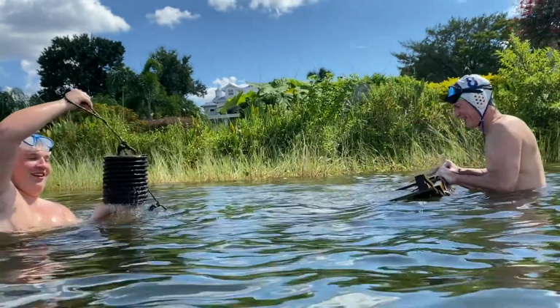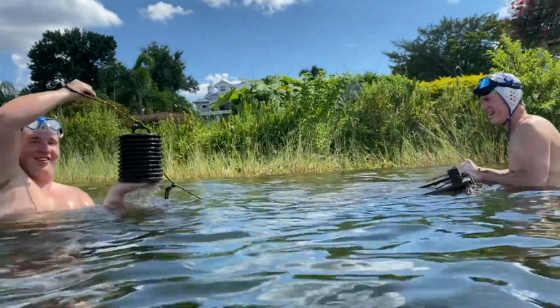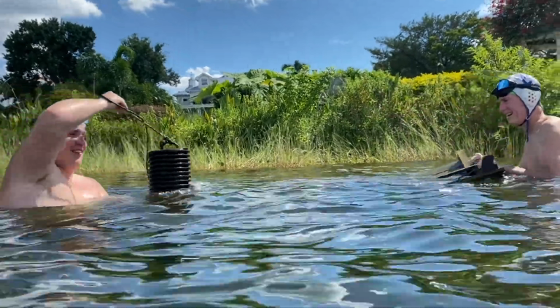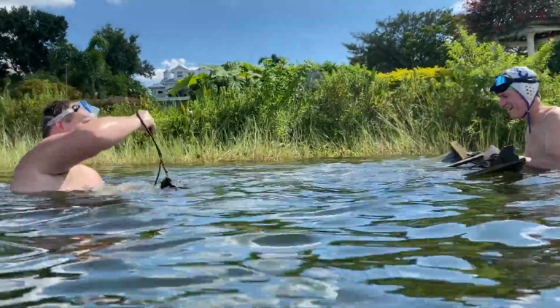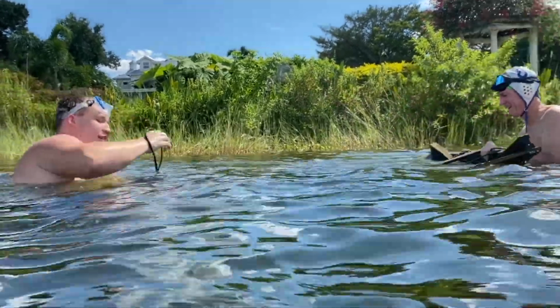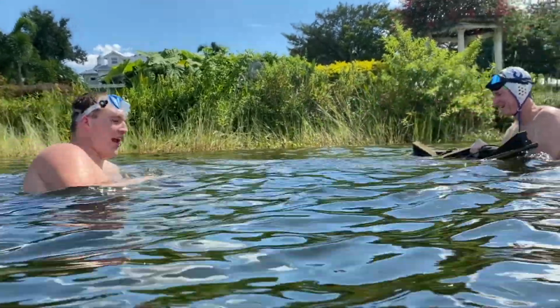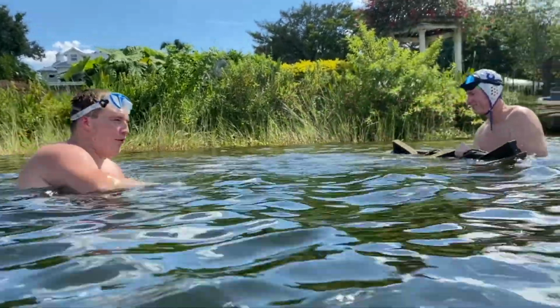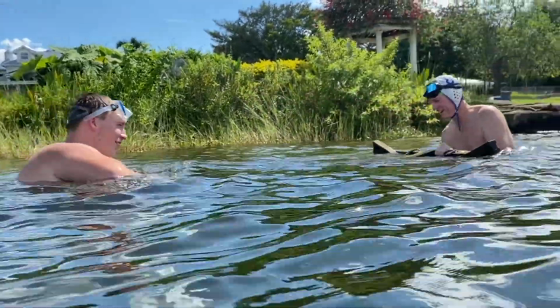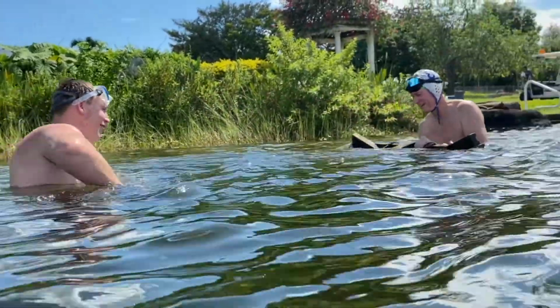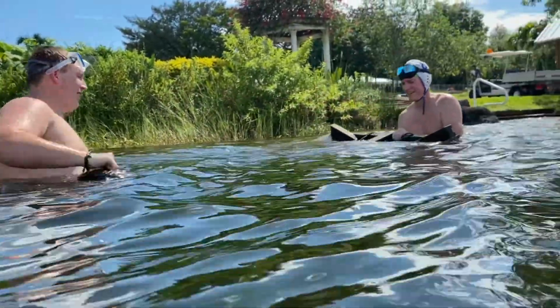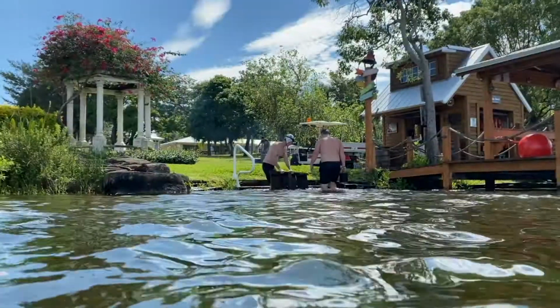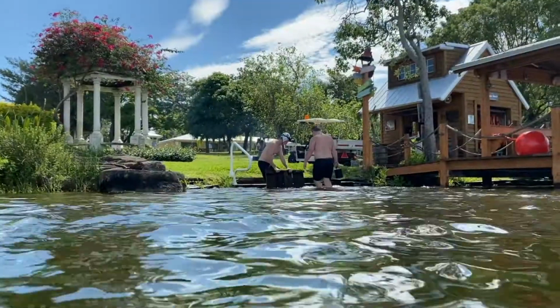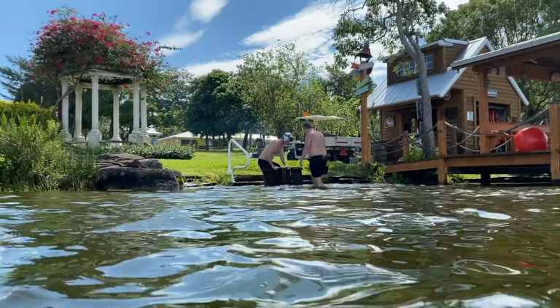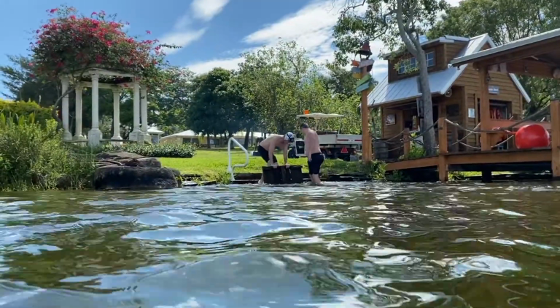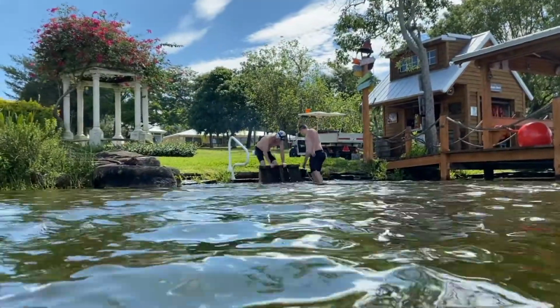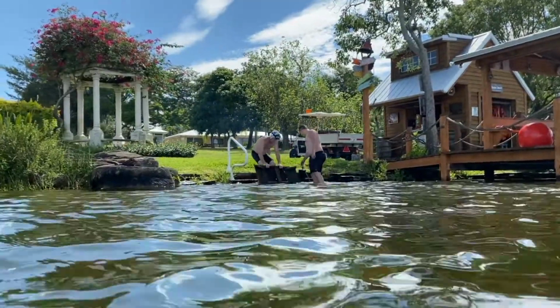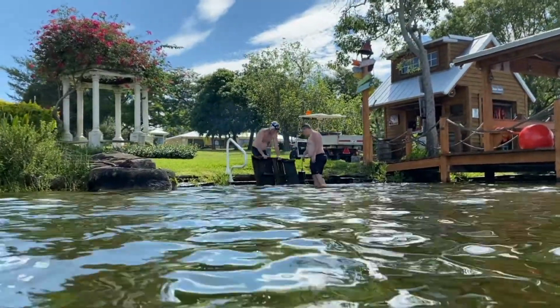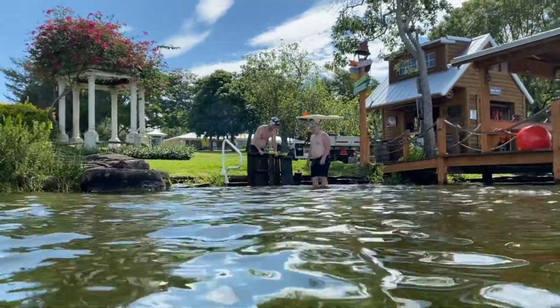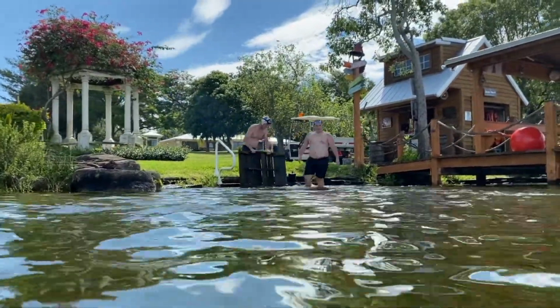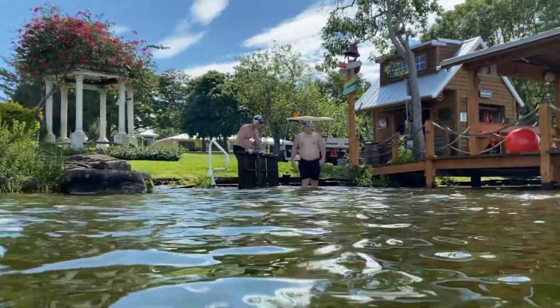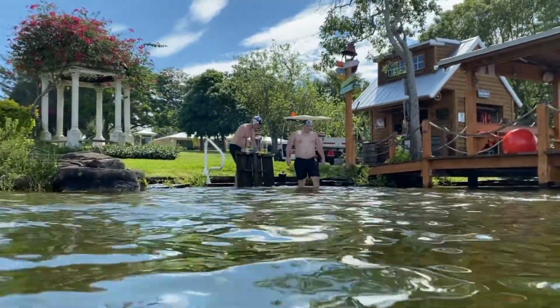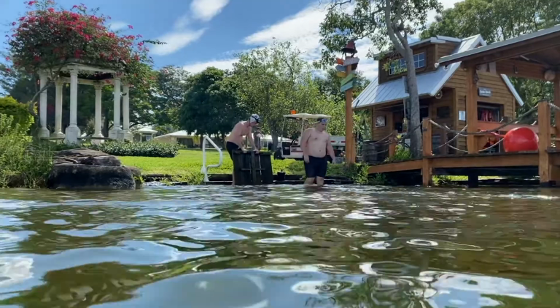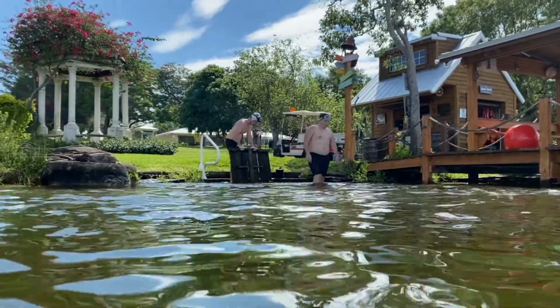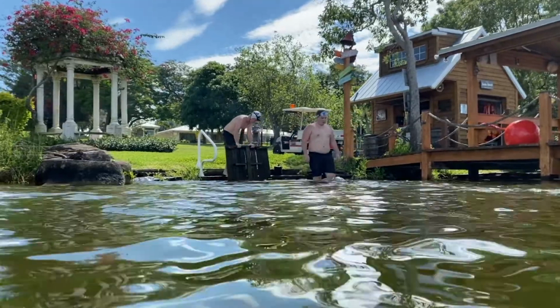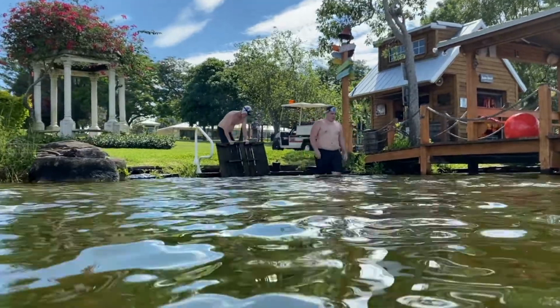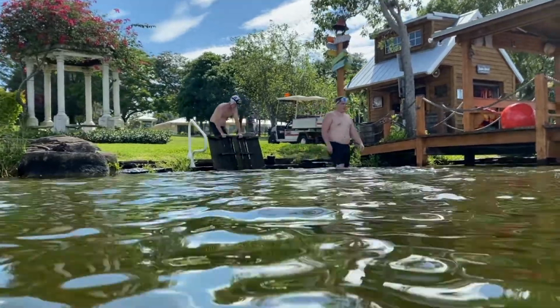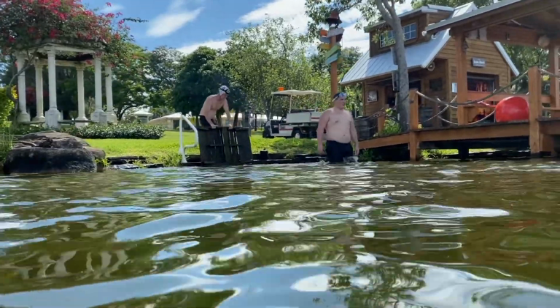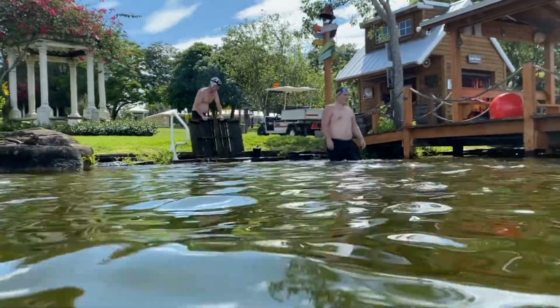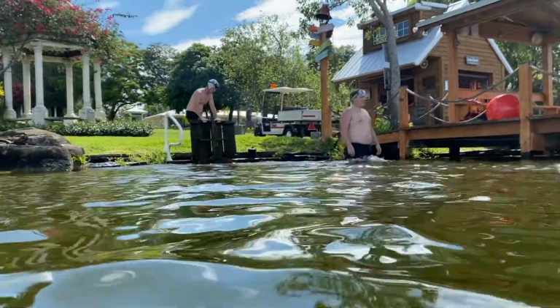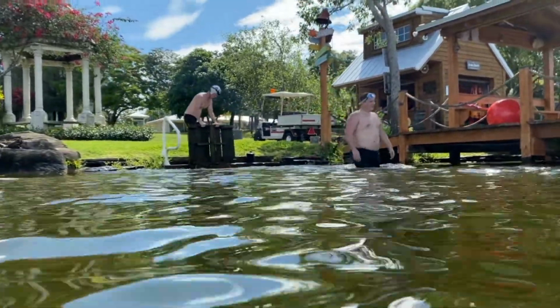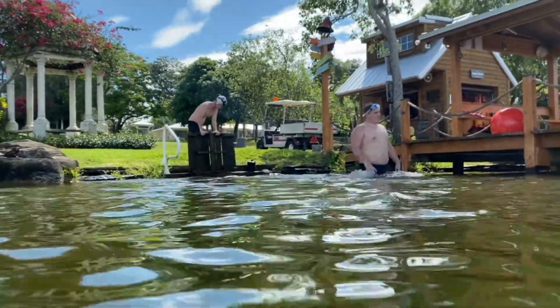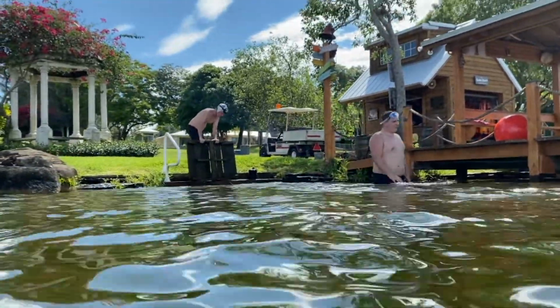Sean and Jay finished up with locating Turtle Island. Turtle Island had sank, and they have taken the time to pull it out. We're going to refurbish it and get it ready for the turtles, especially since Notch is back.